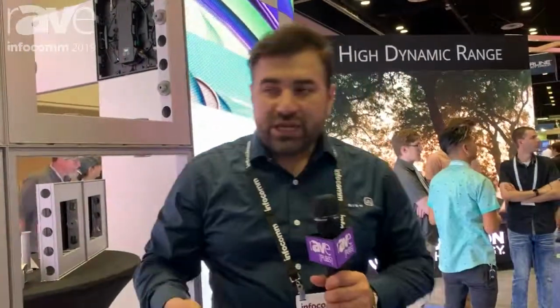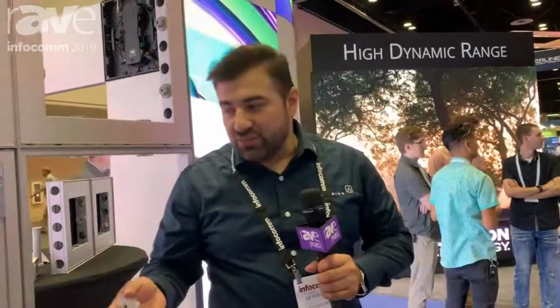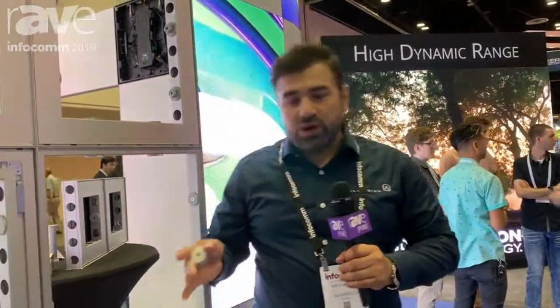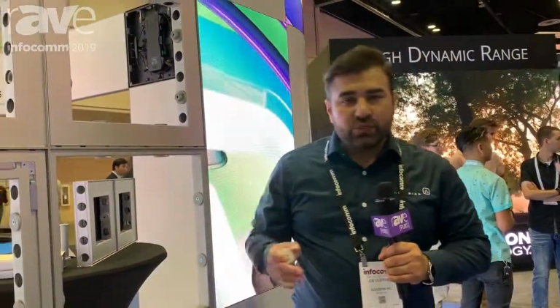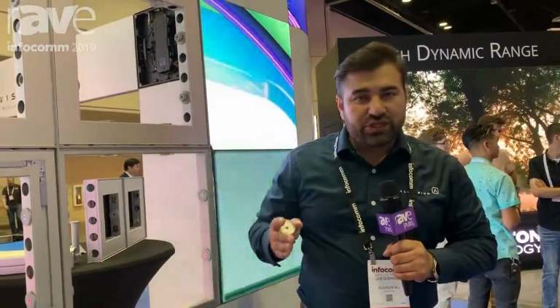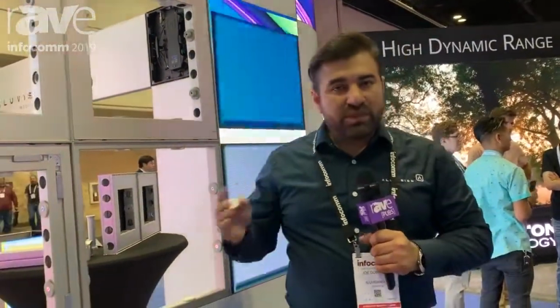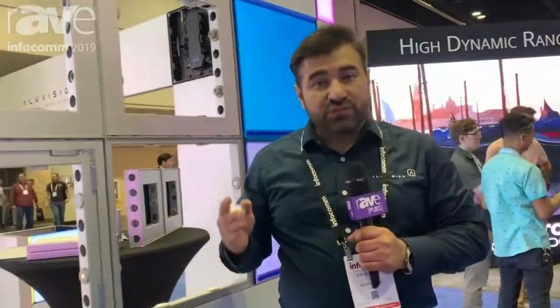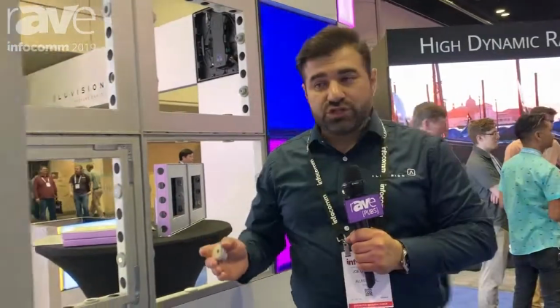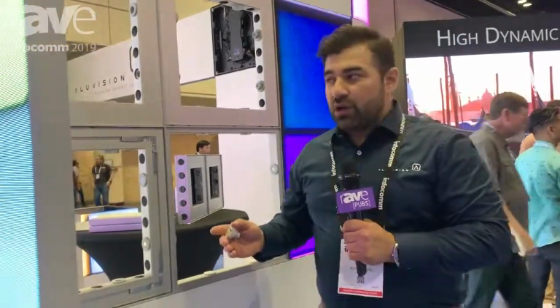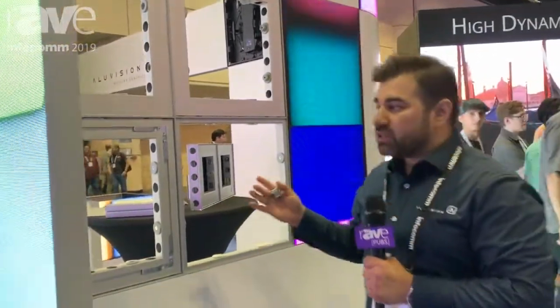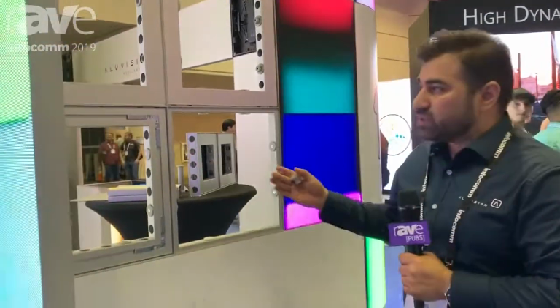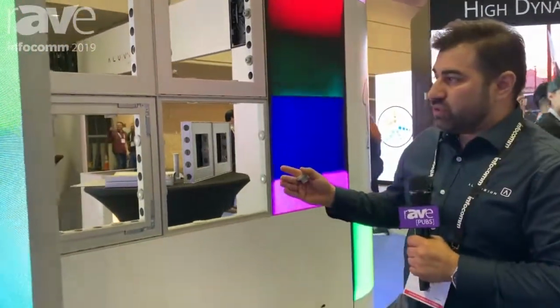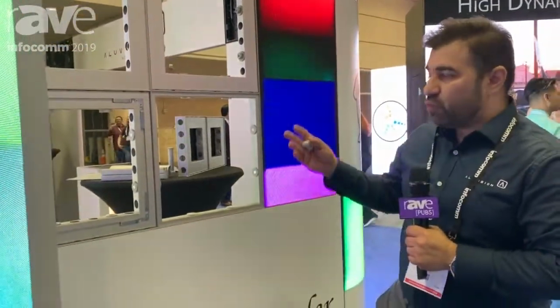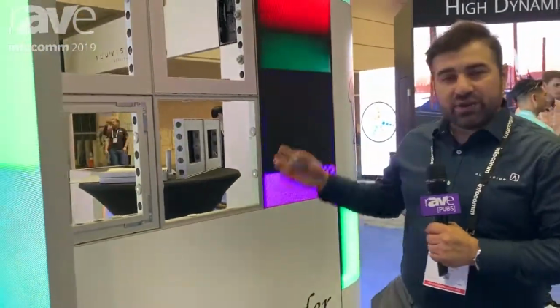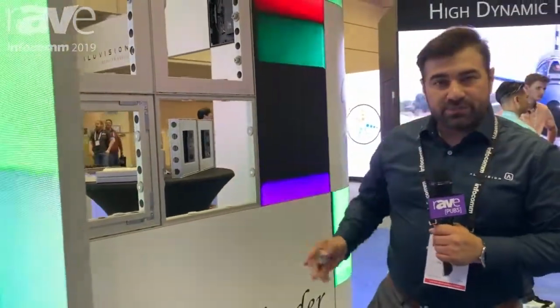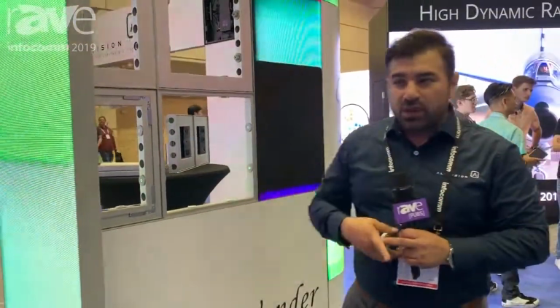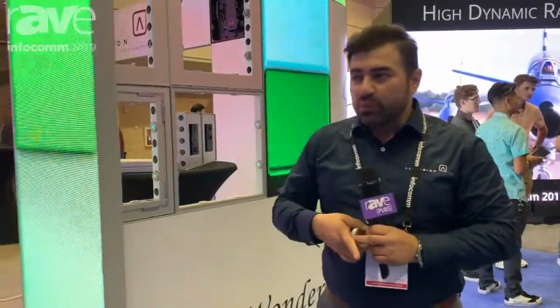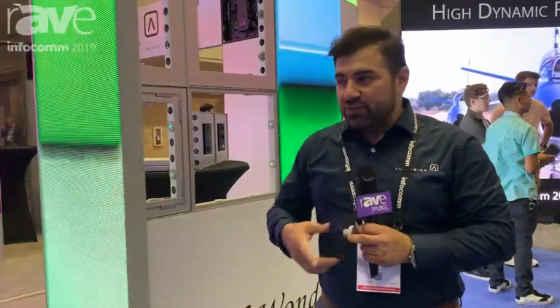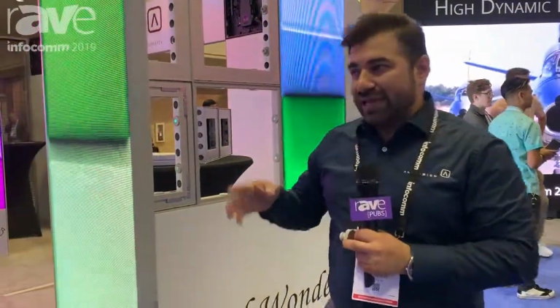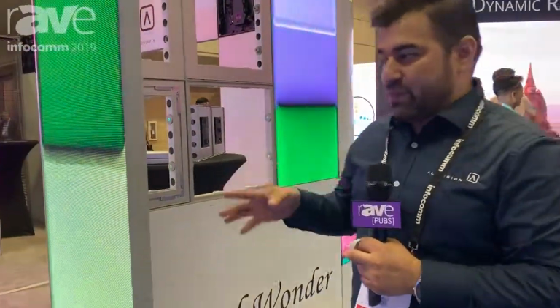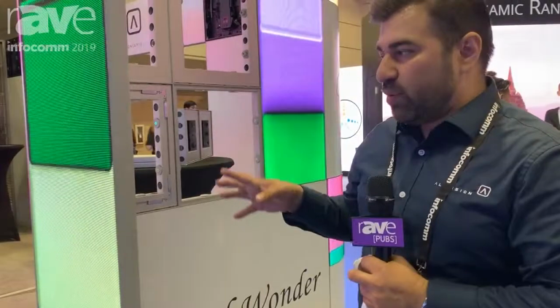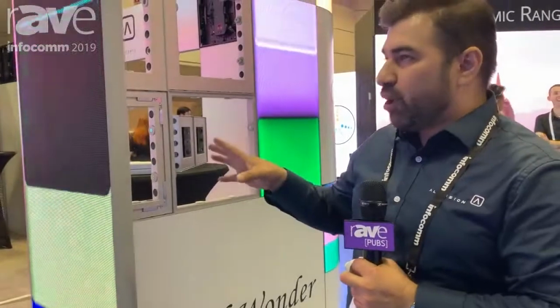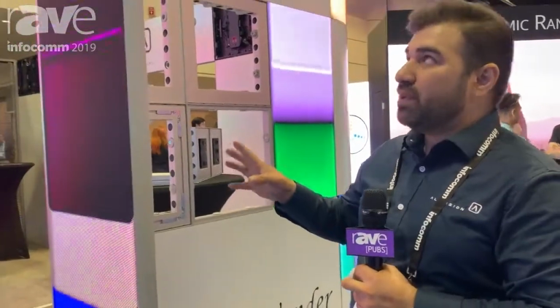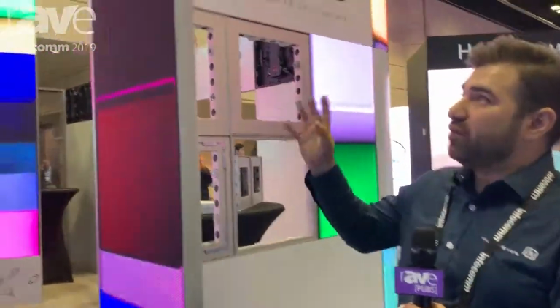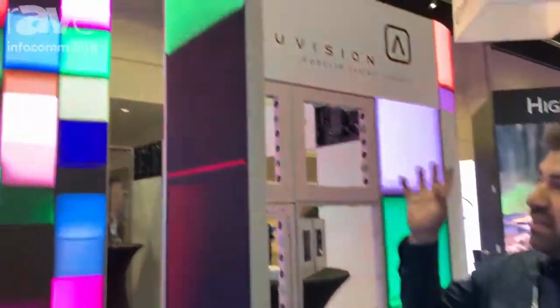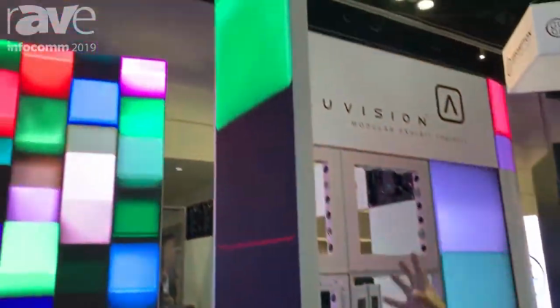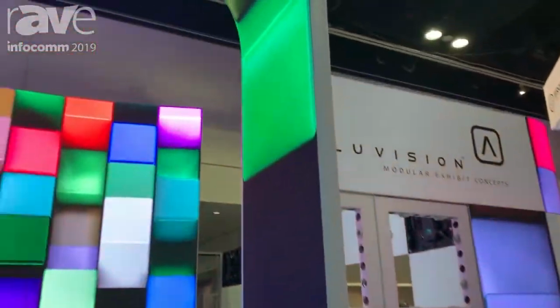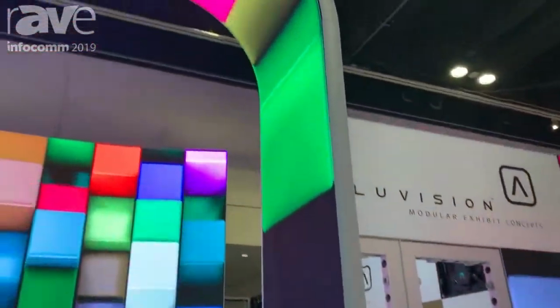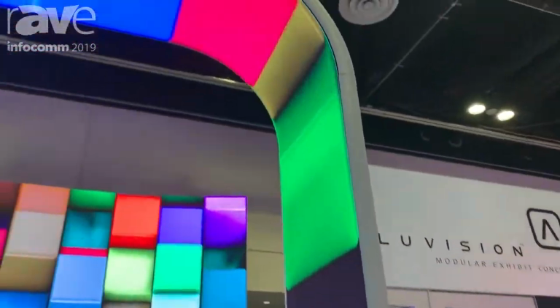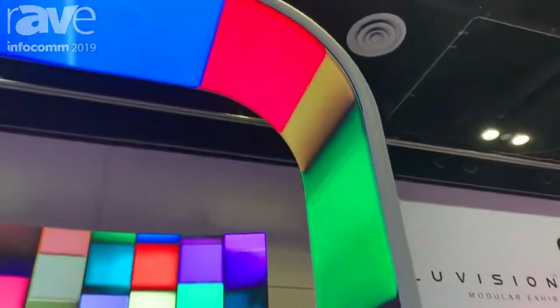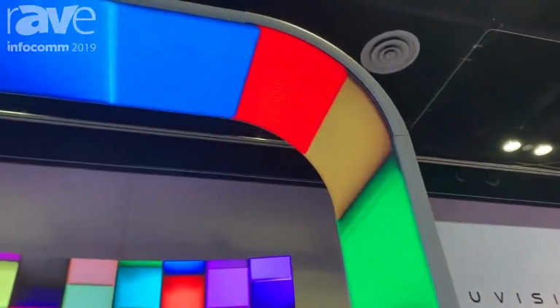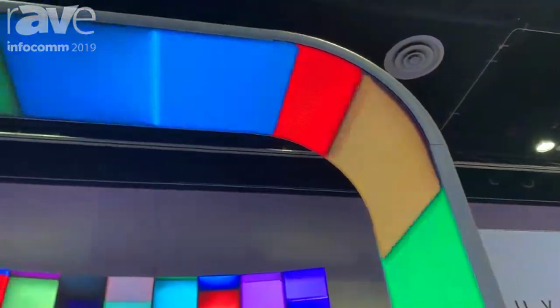Here at AliVision we want to make sure we can engineer the best solution for structure but also the best solution for an LED. Working with AliVision and Epson, we were able to partner up and develop the Hi-LED 2.5 and 2.8.